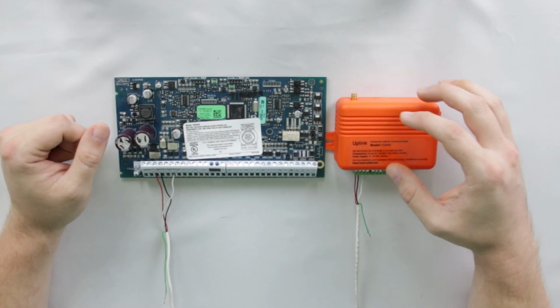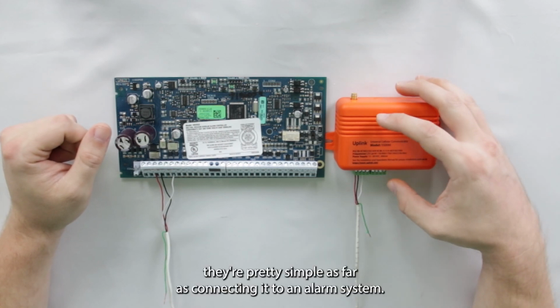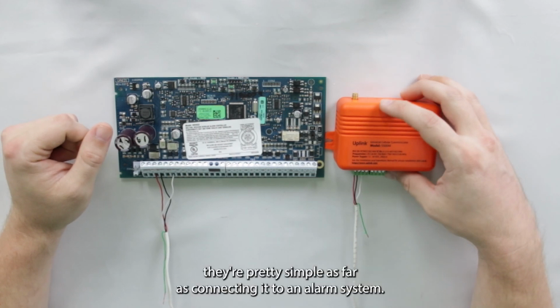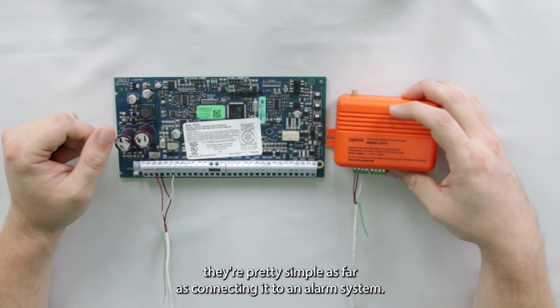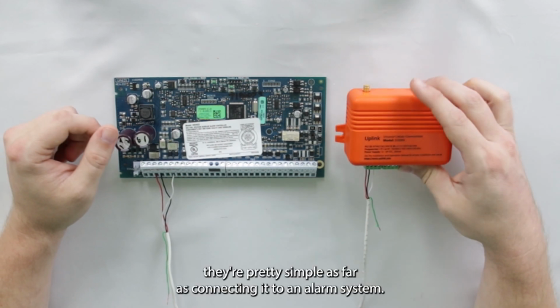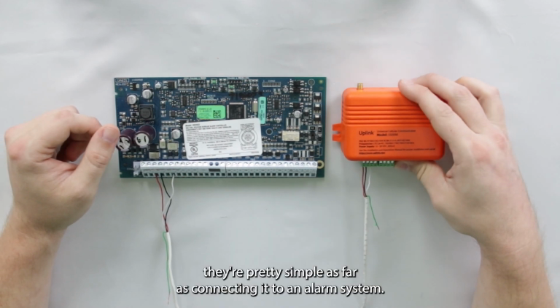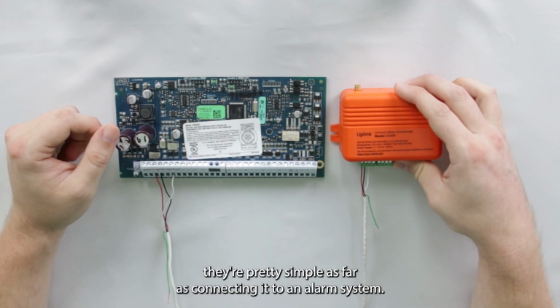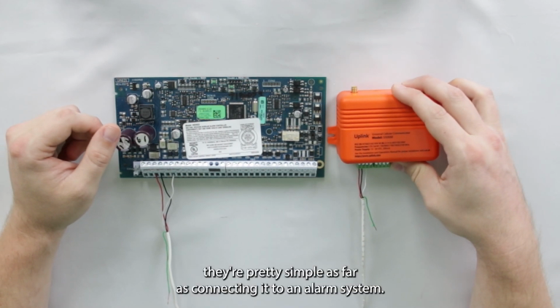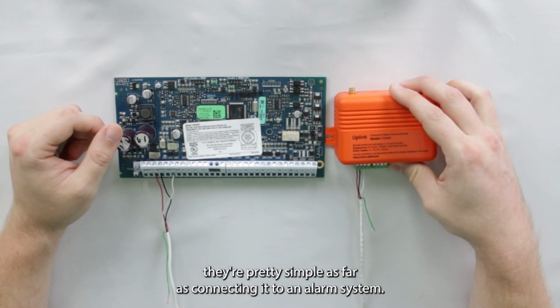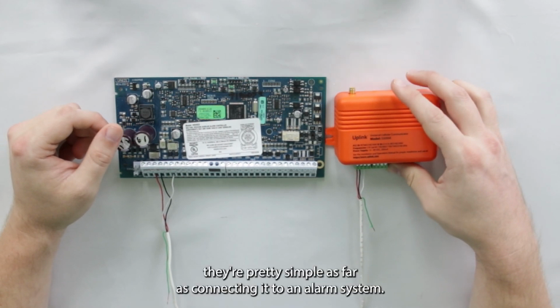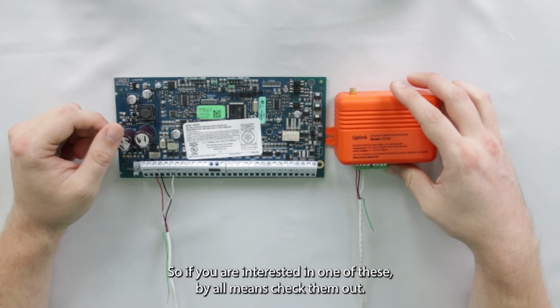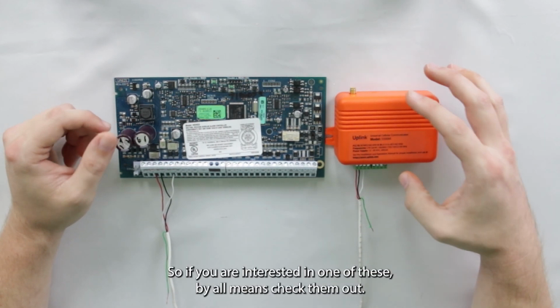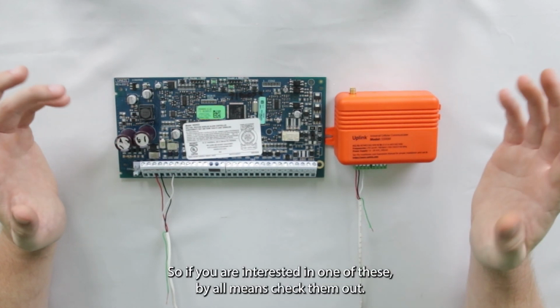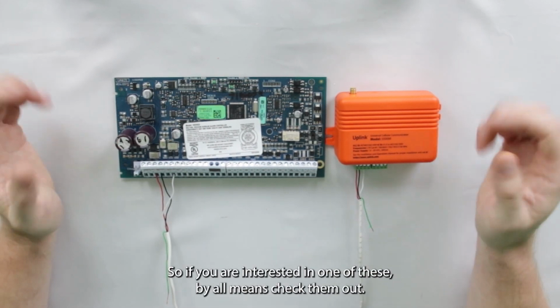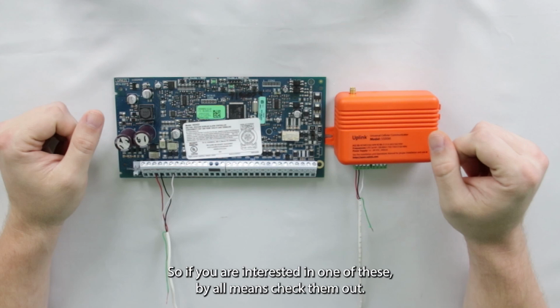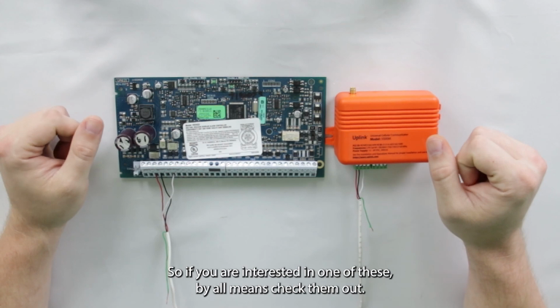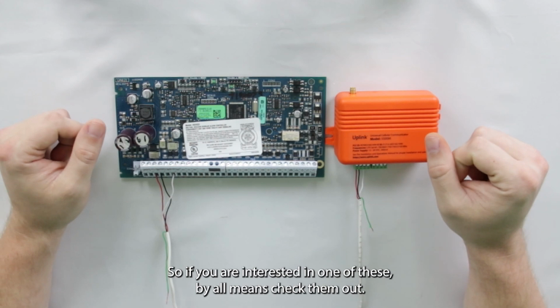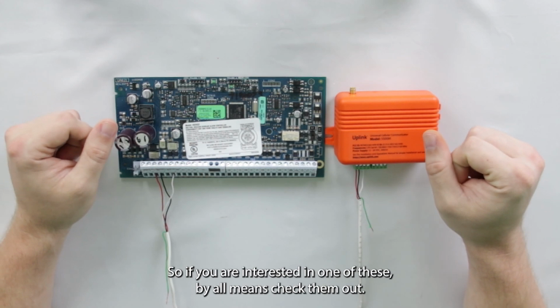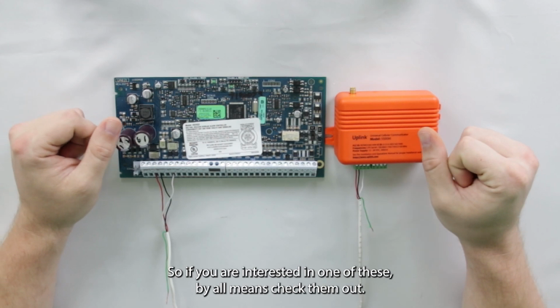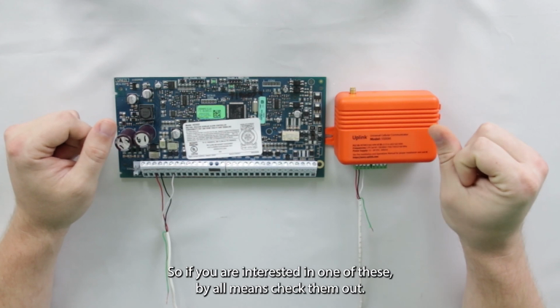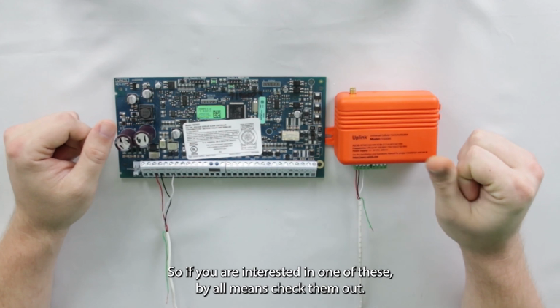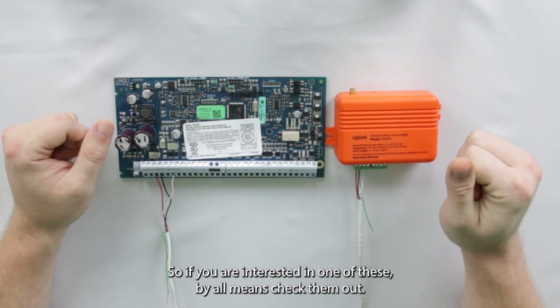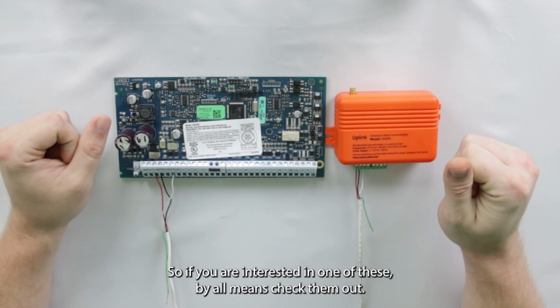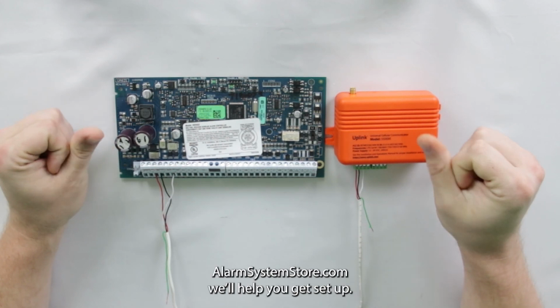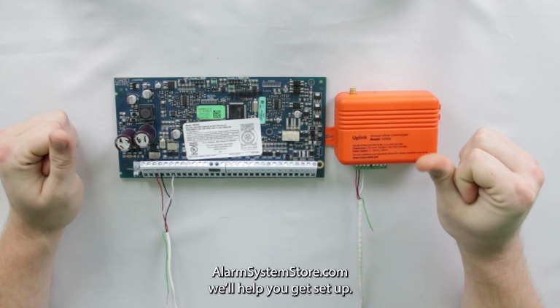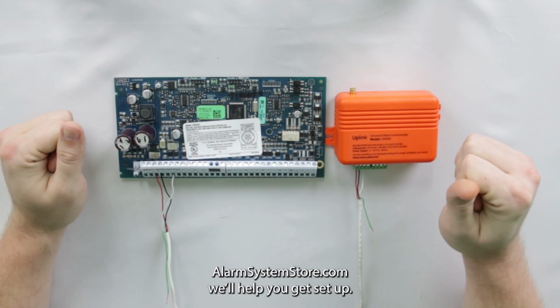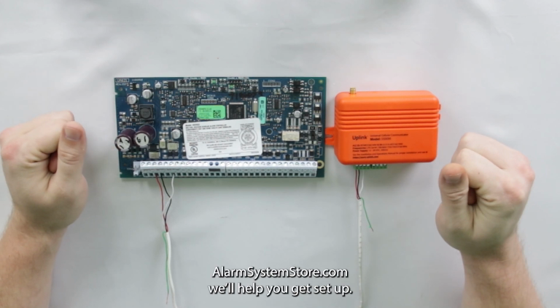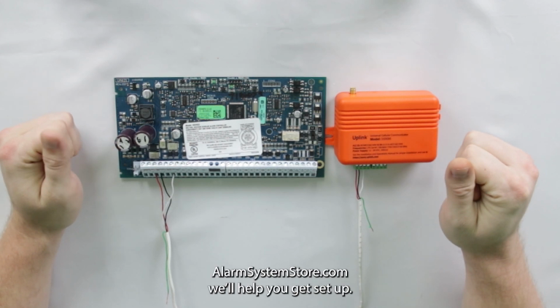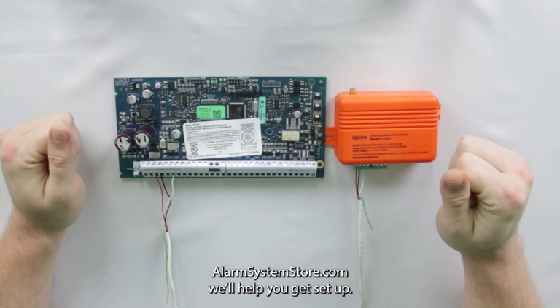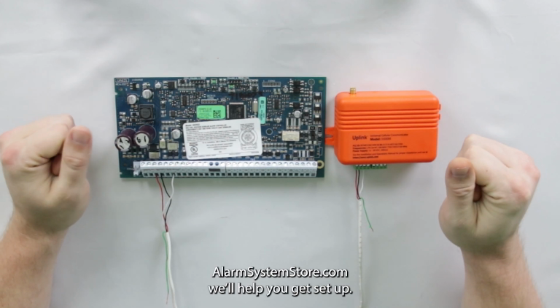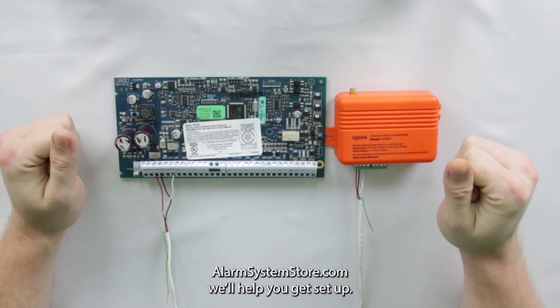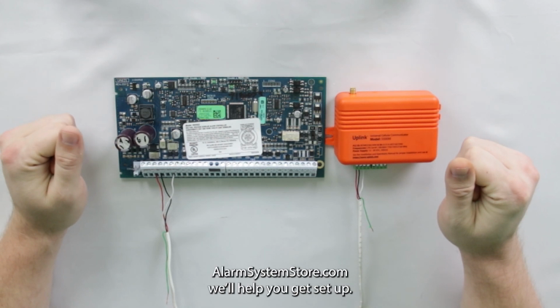They're pretty simple as far as connecting to an alarm system. So if you are interested in one of these, by all means check them out at alarmsystemstore.com — we'll help you get set up.